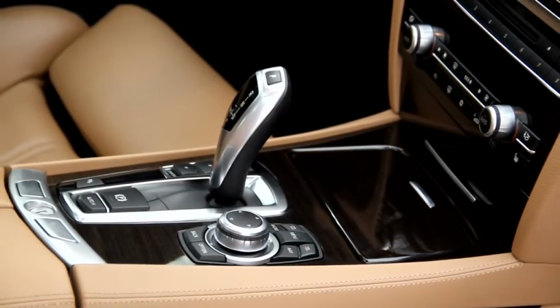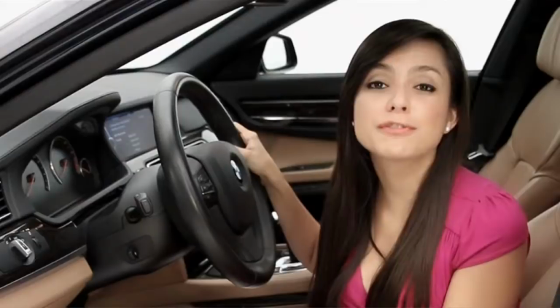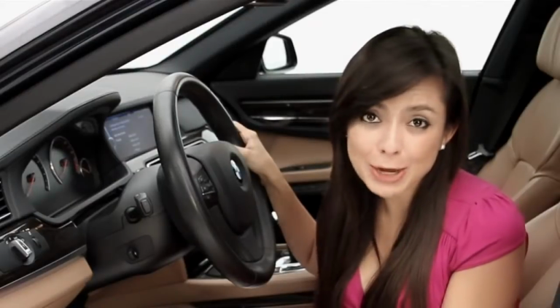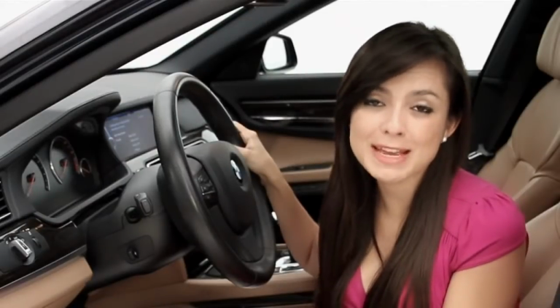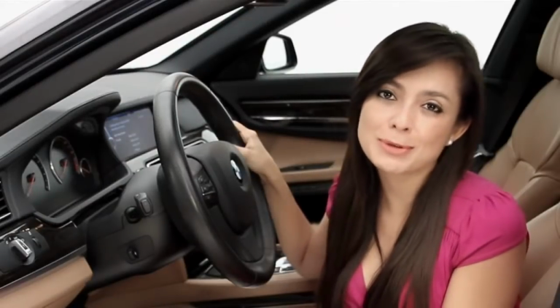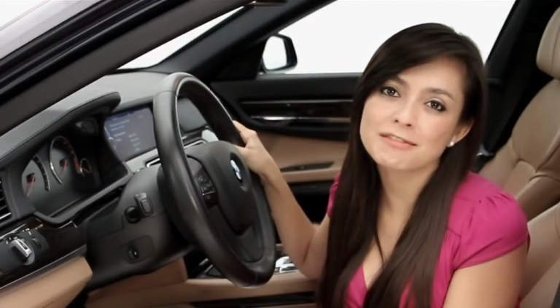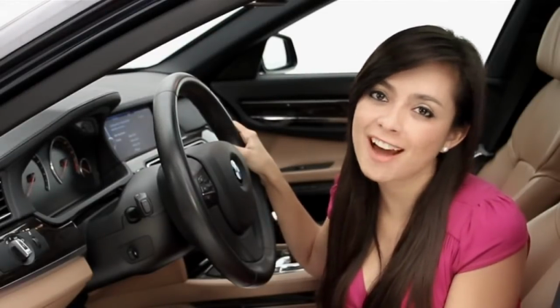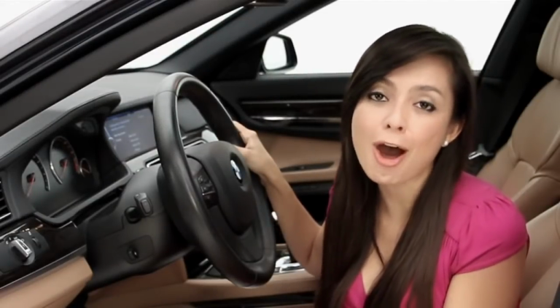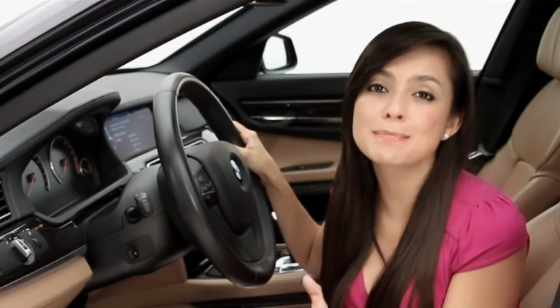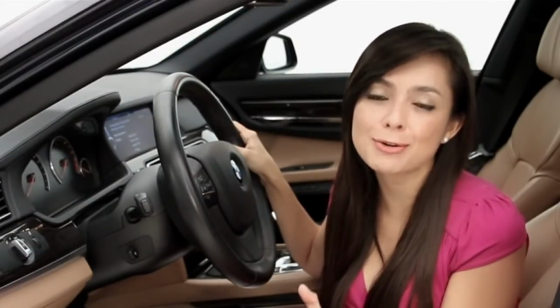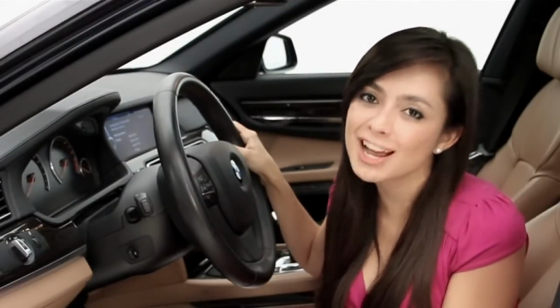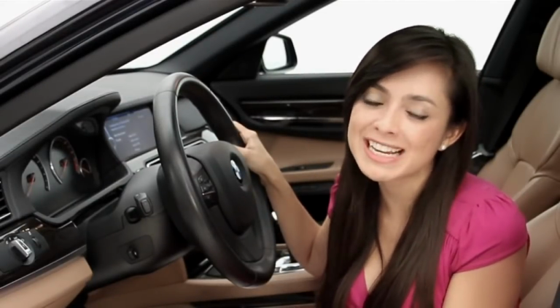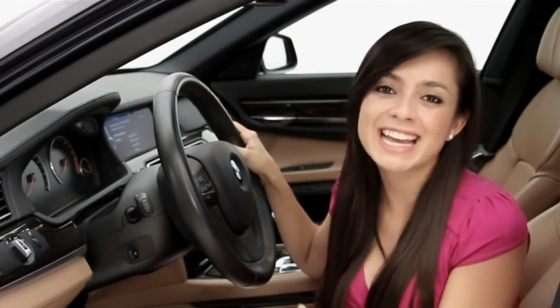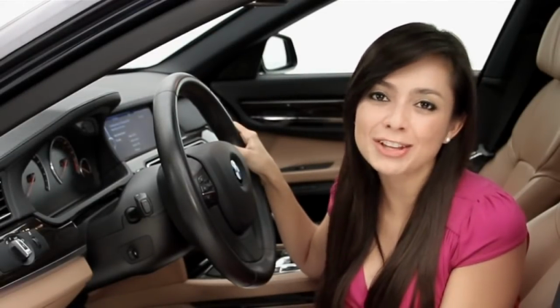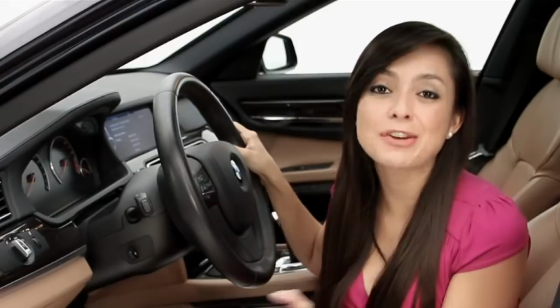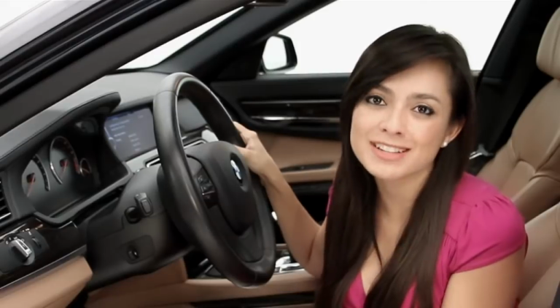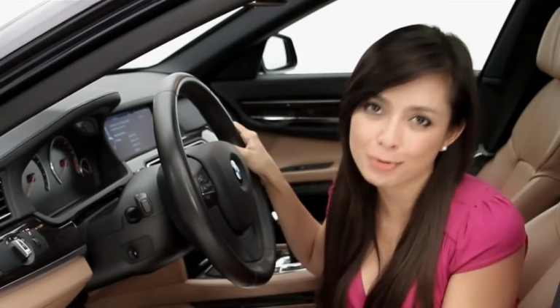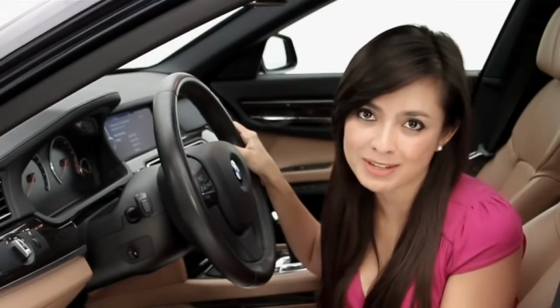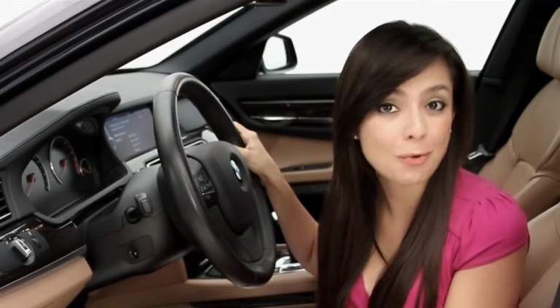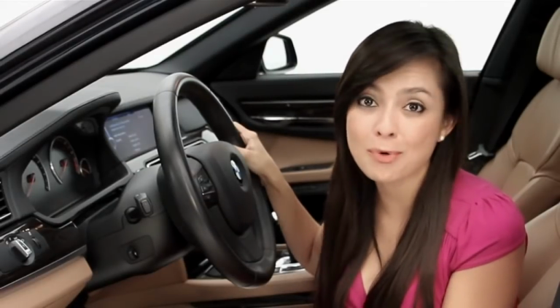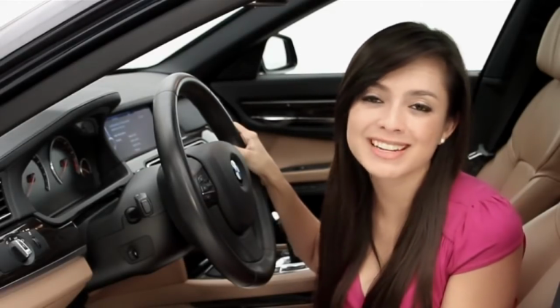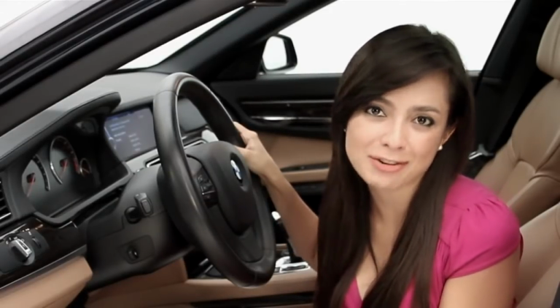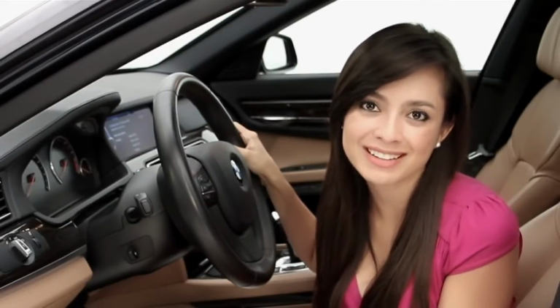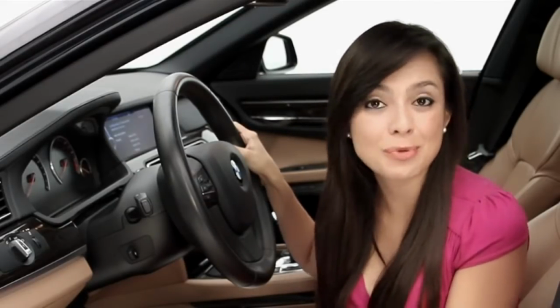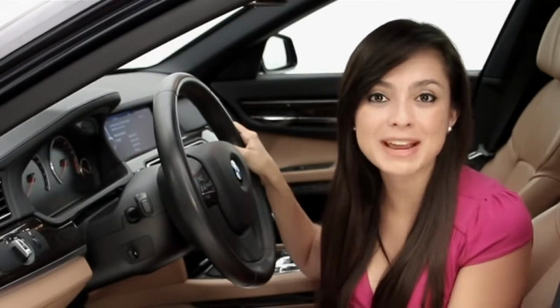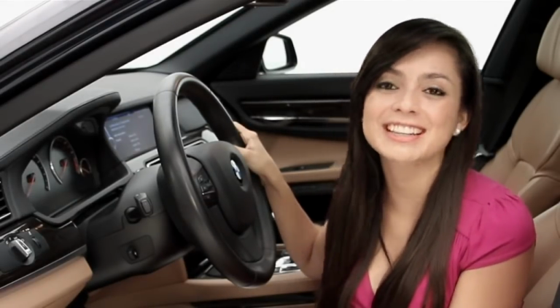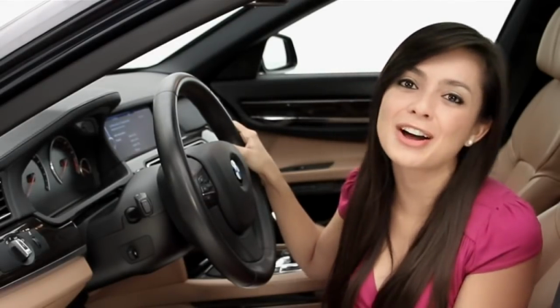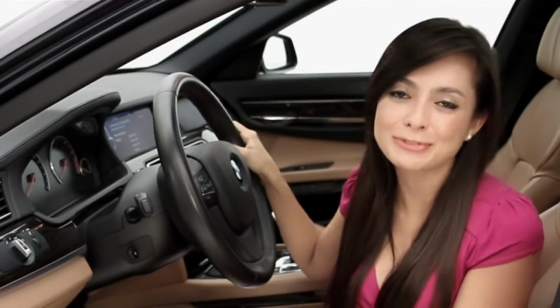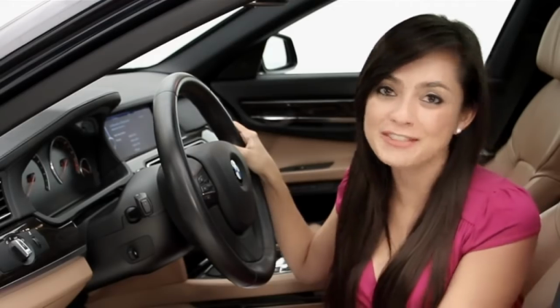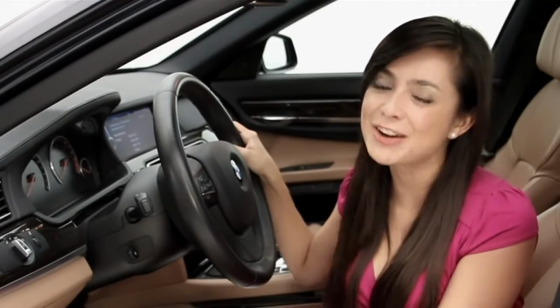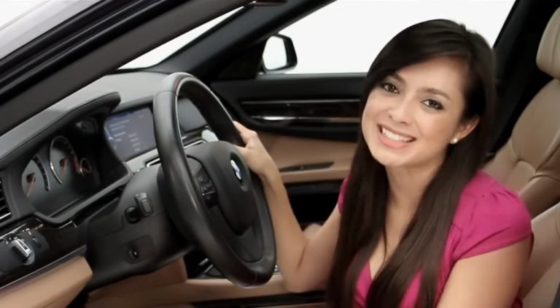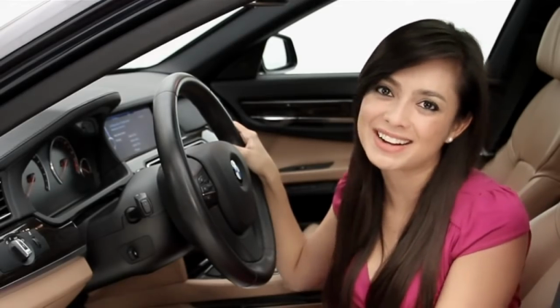This fully loaded BMW 750i offers the pinnacle of luxury, technology, and over-the-top performance. What more can a driver want? For more information, log on to FloridaFineCars.com.